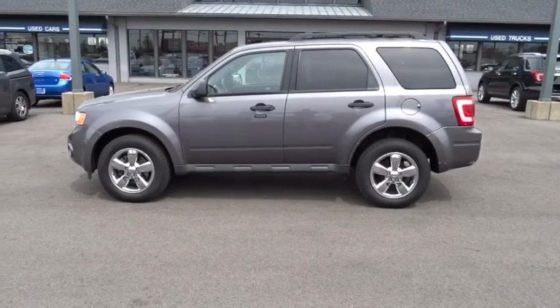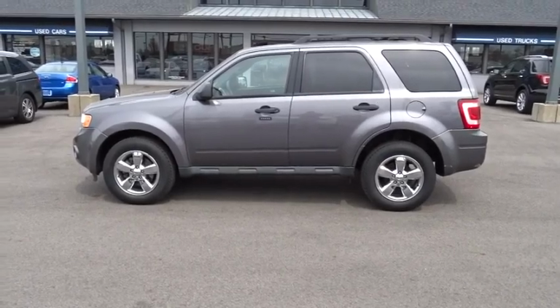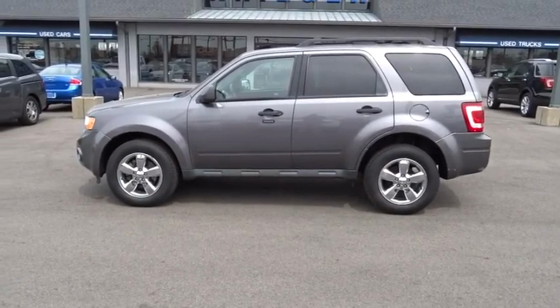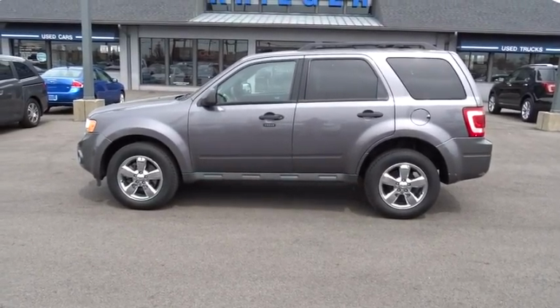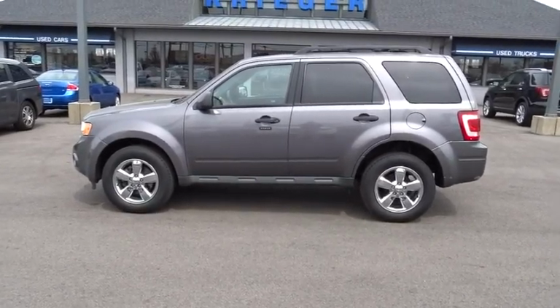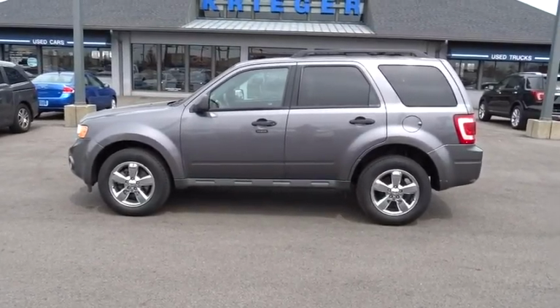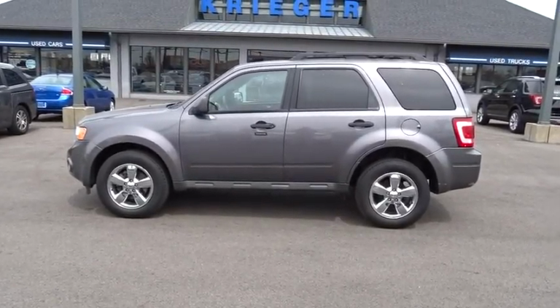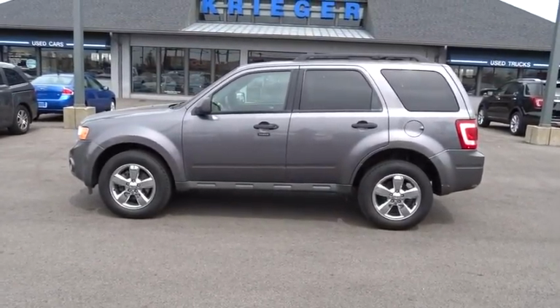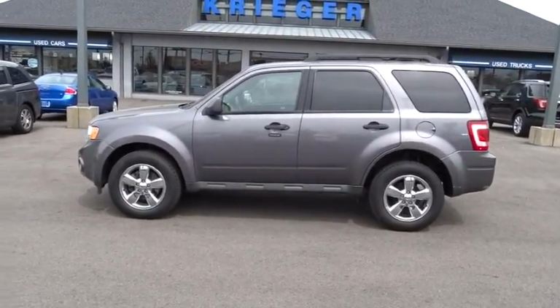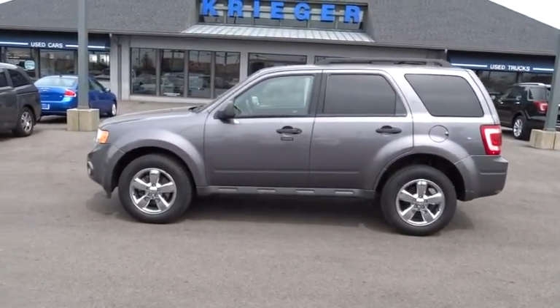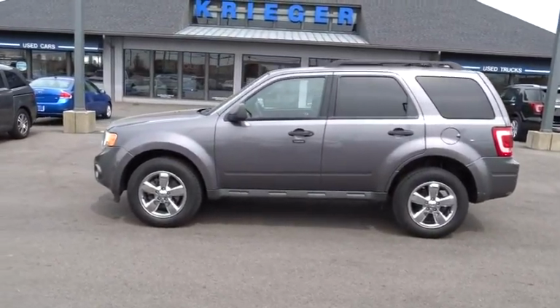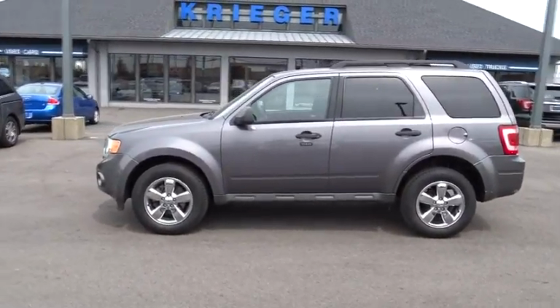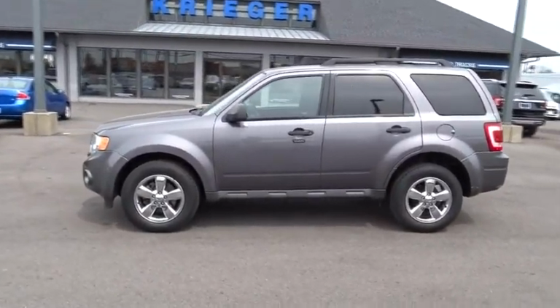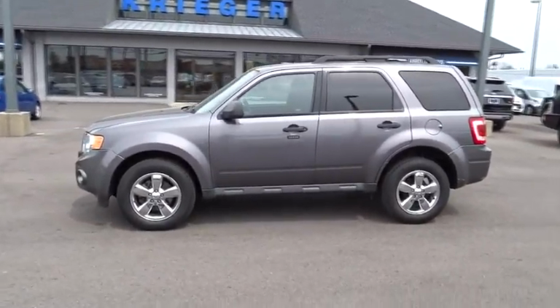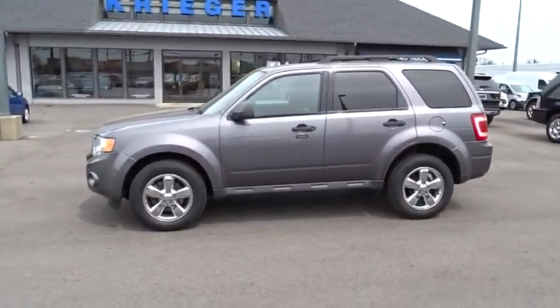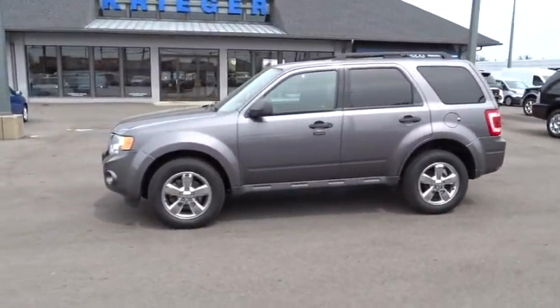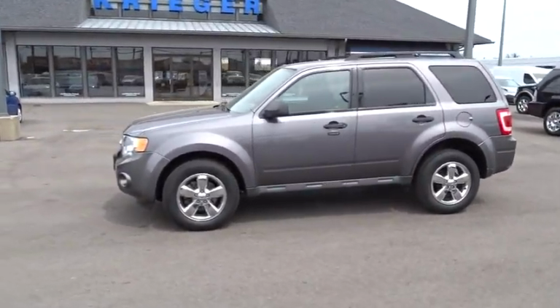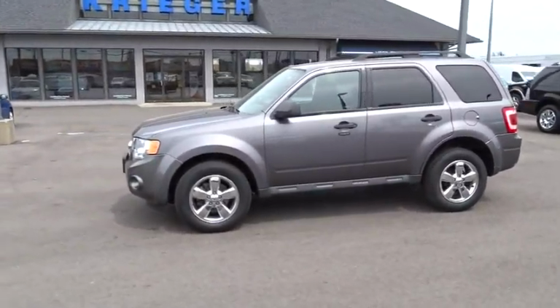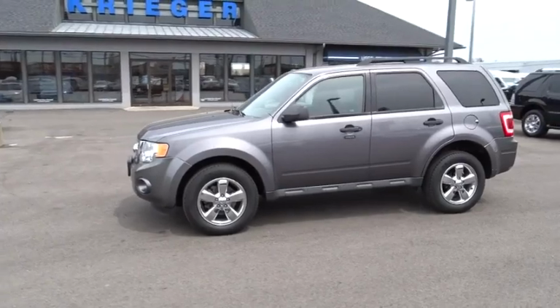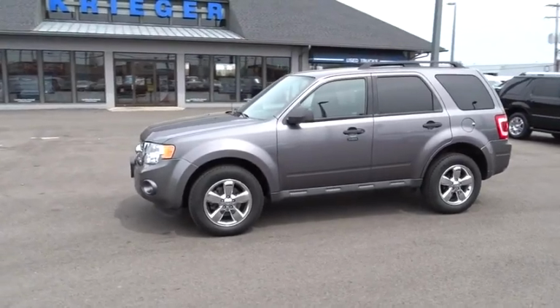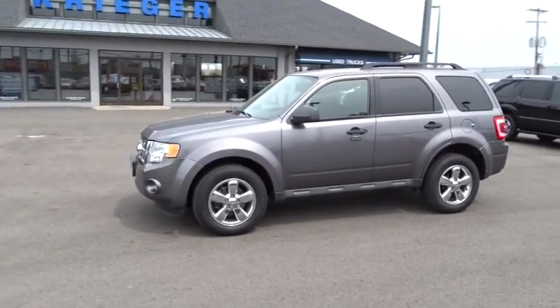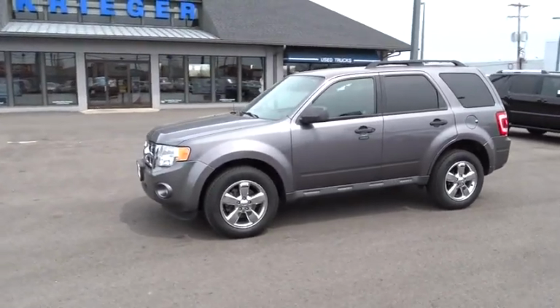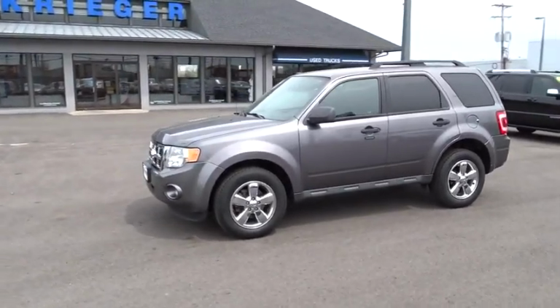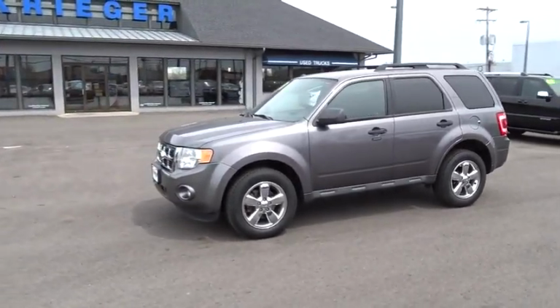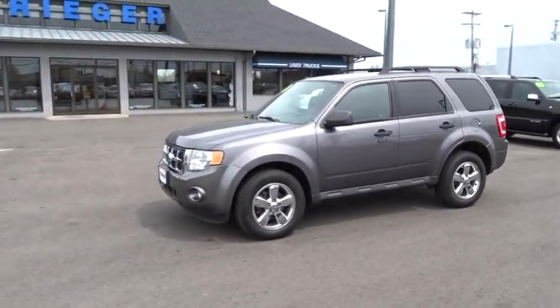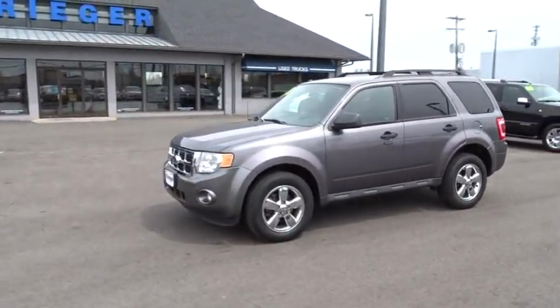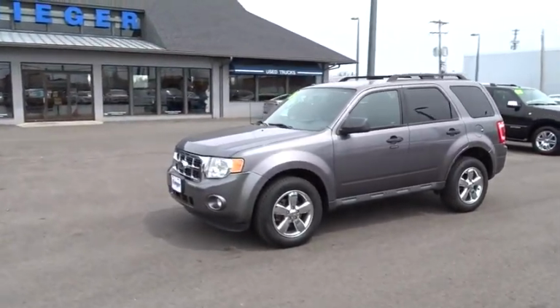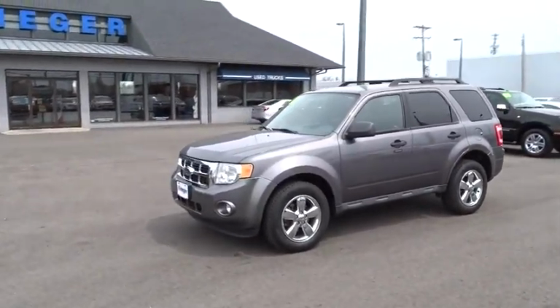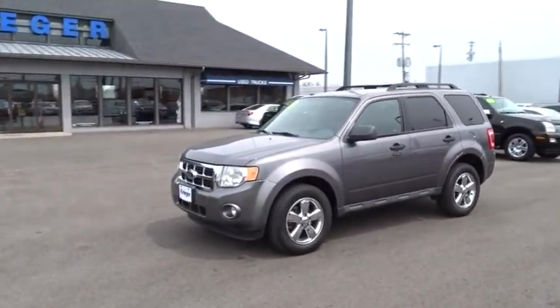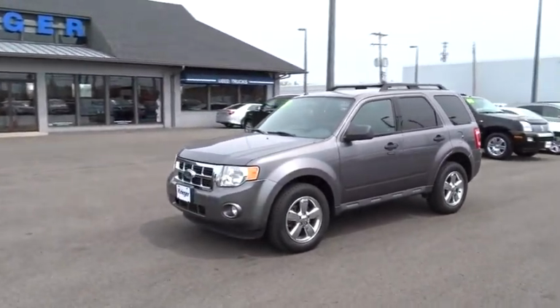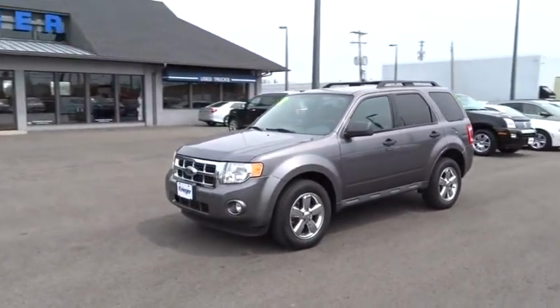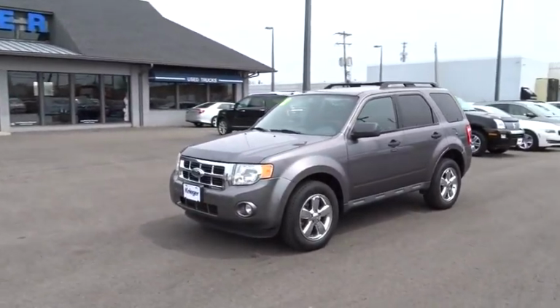The 2010 Ford Escape. Gas engines flex, tow, zip and go with Ford Escape. This vehicle has less than 65,000 miles.